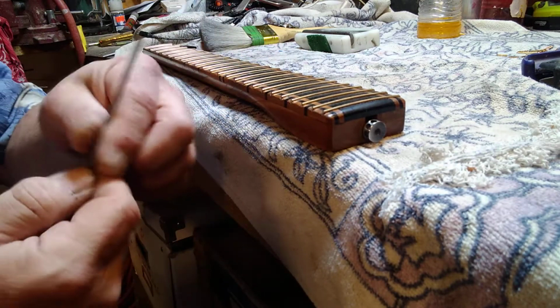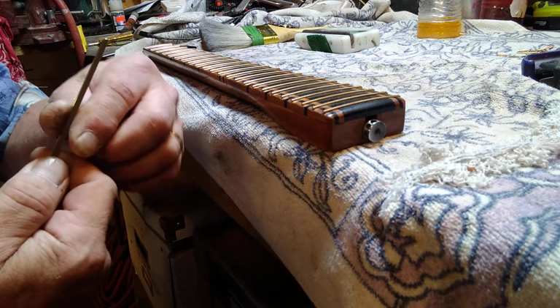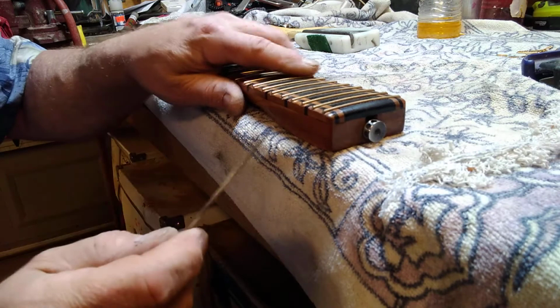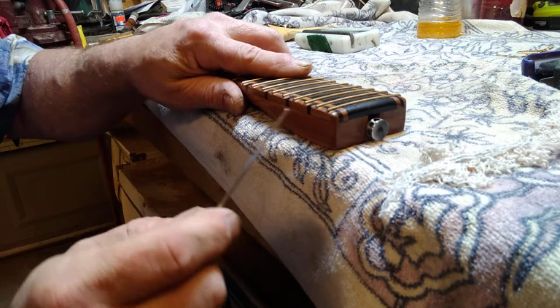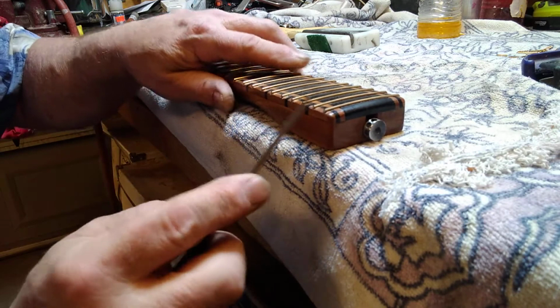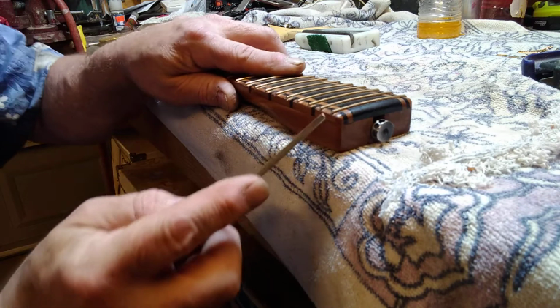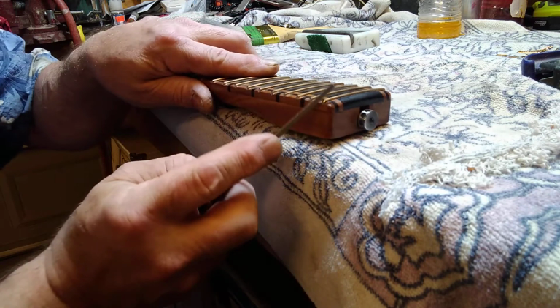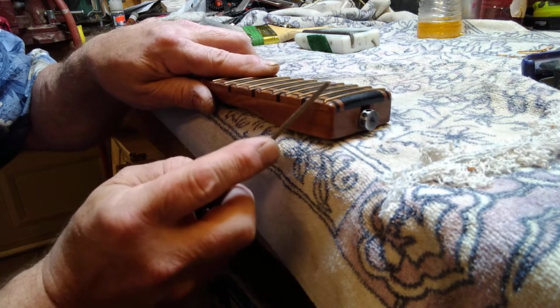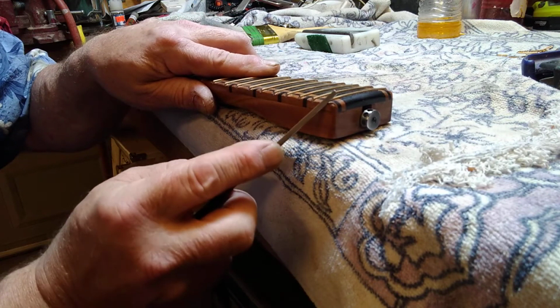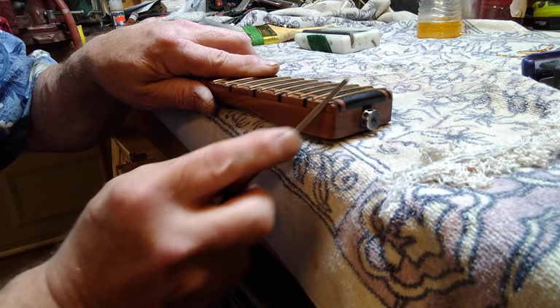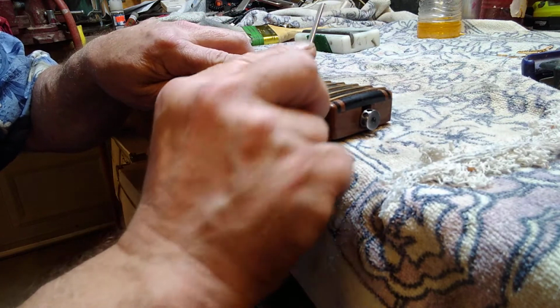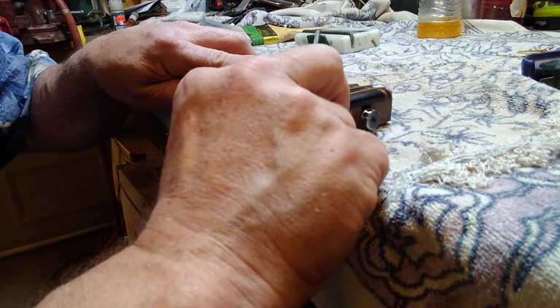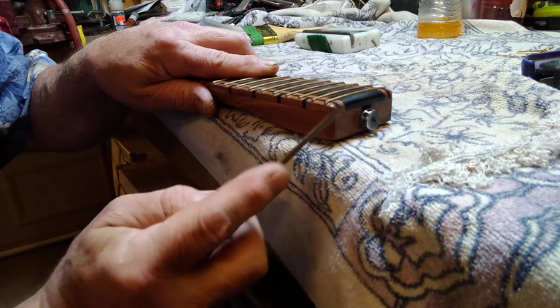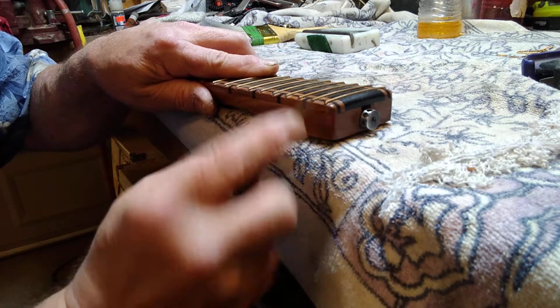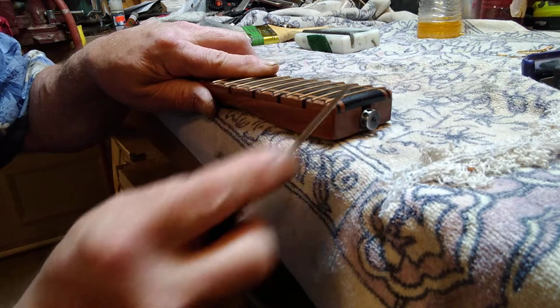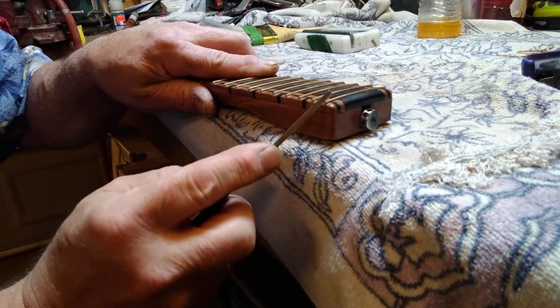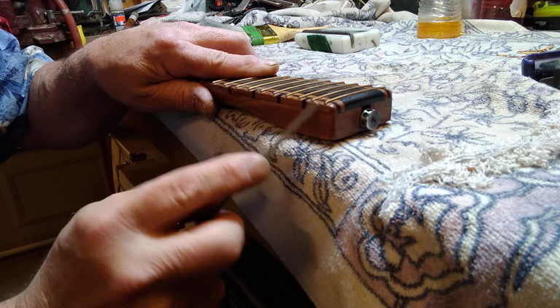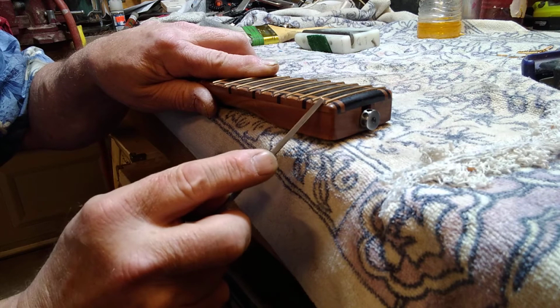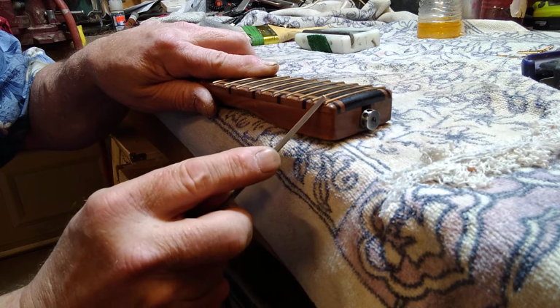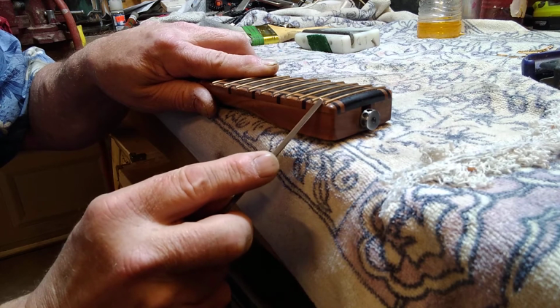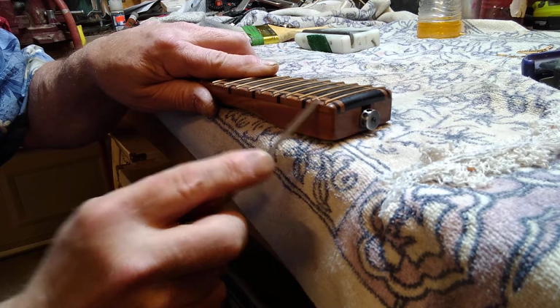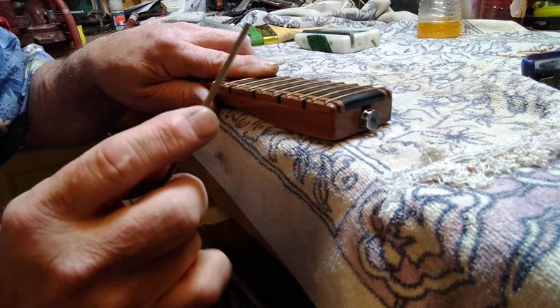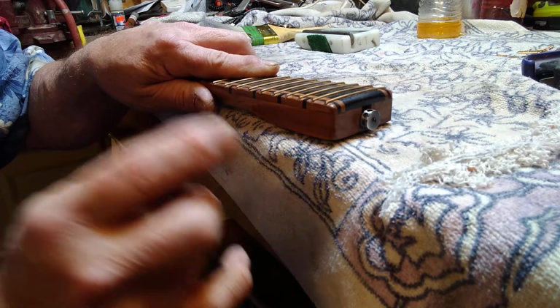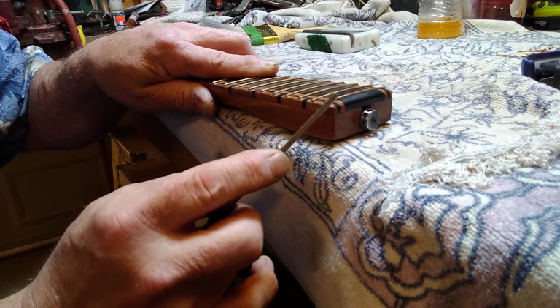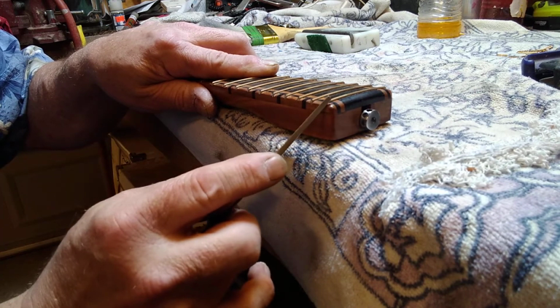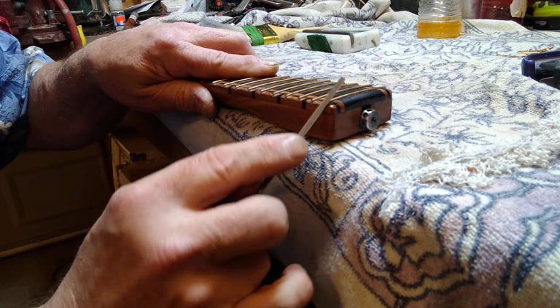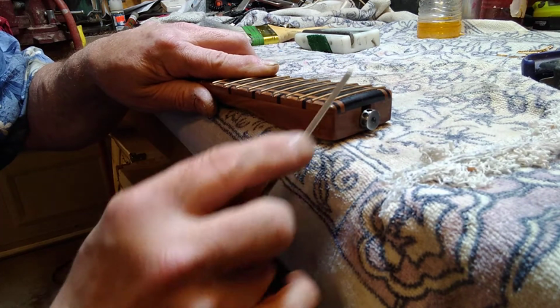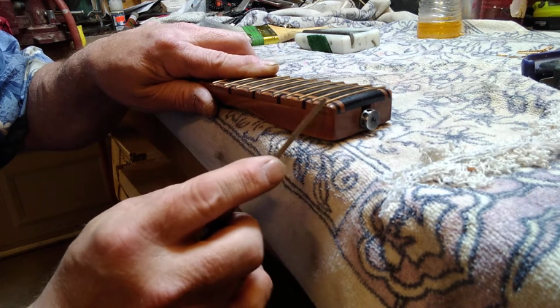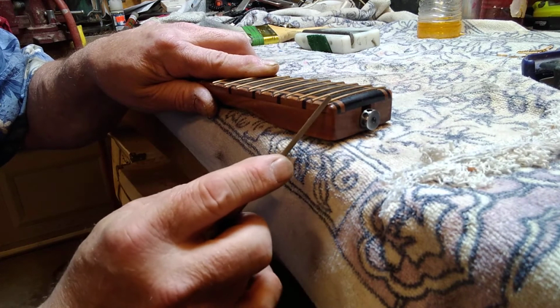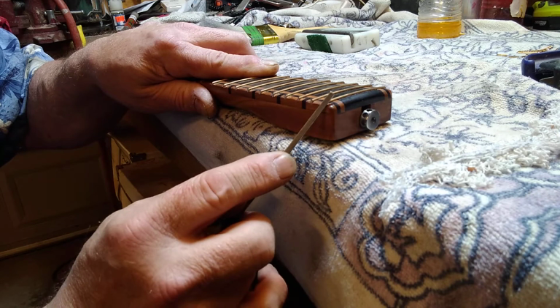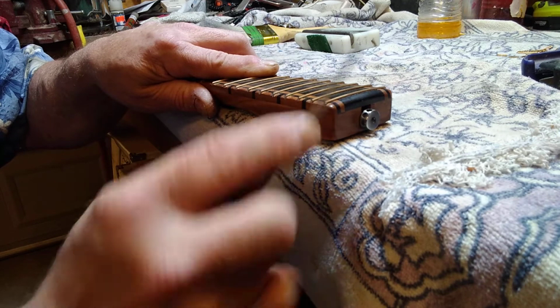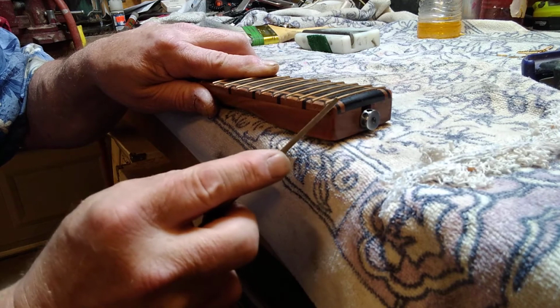Now you use the rounded side, and what you do is make a motion going up to the very top of the fret. But as you're going up, you make it littler and littler to the top.